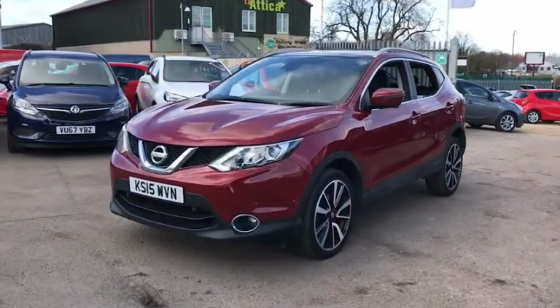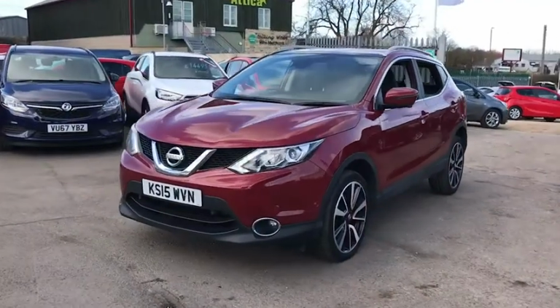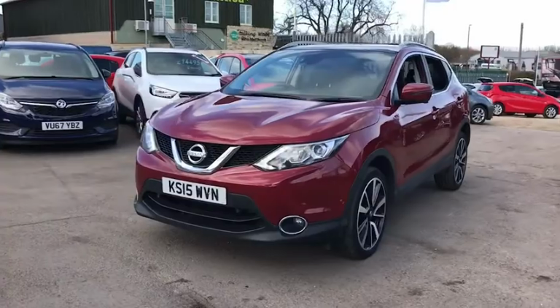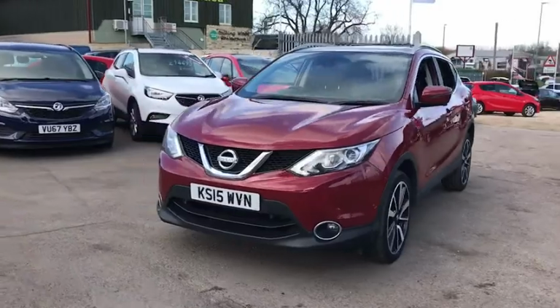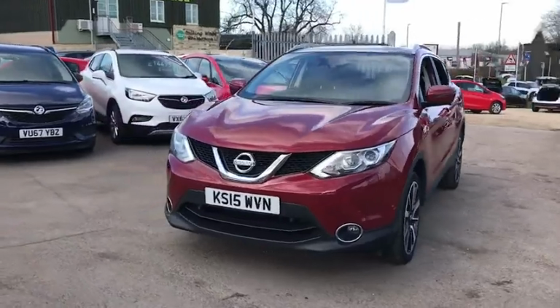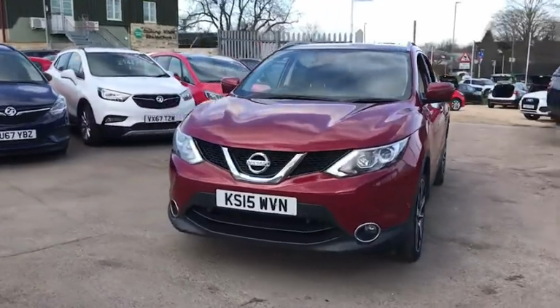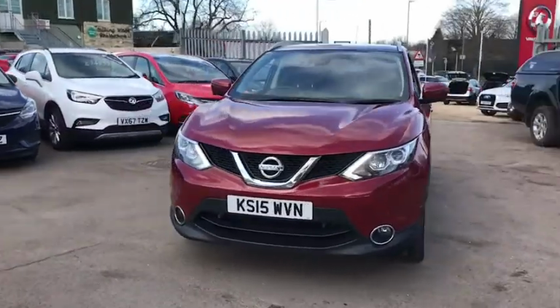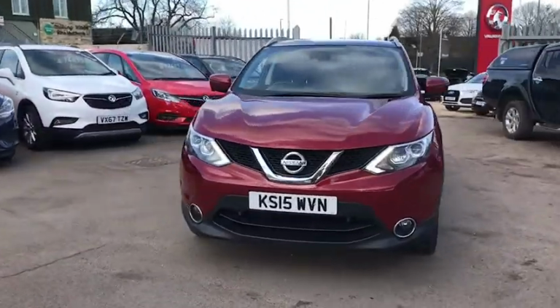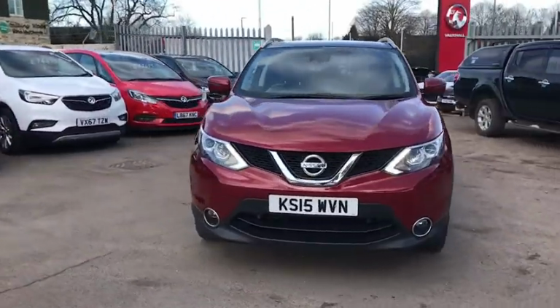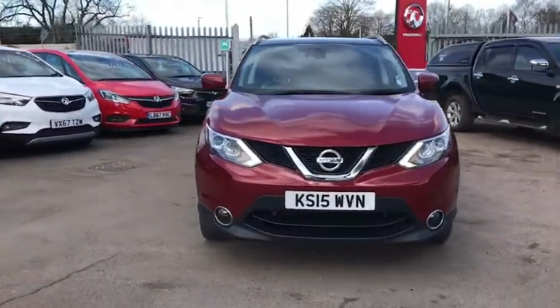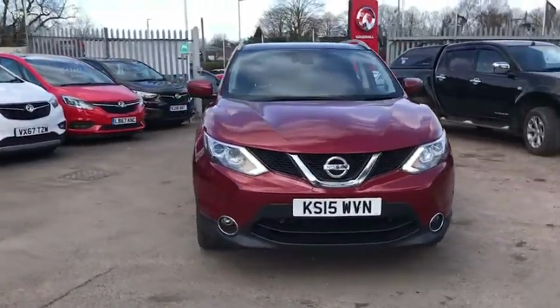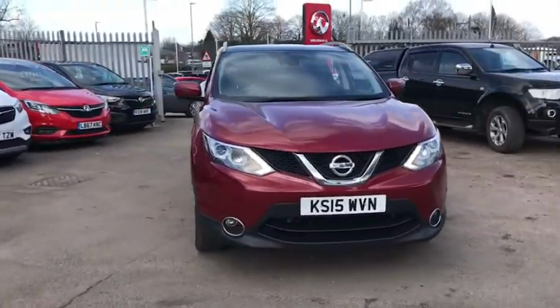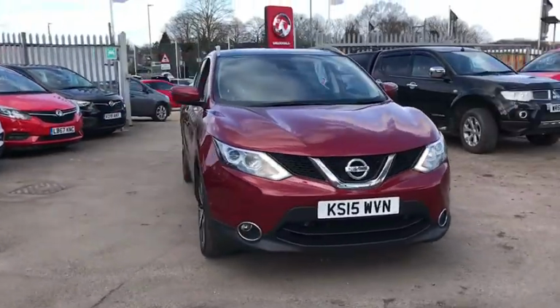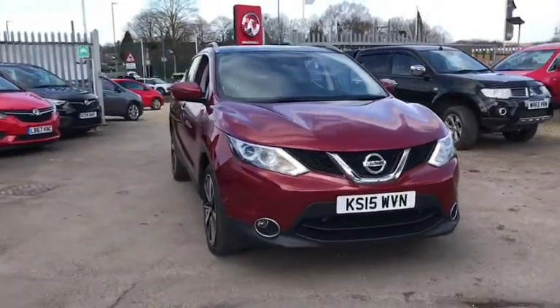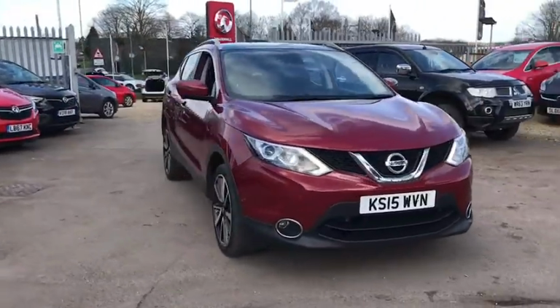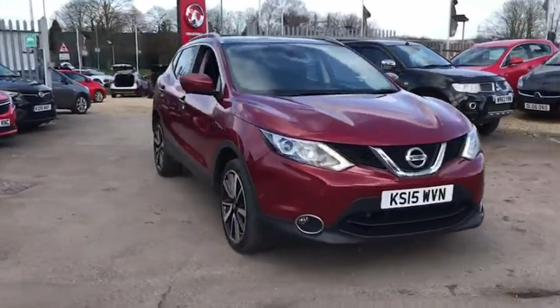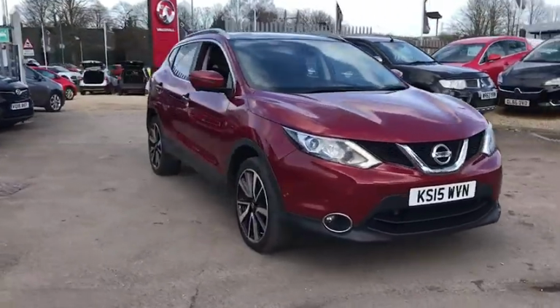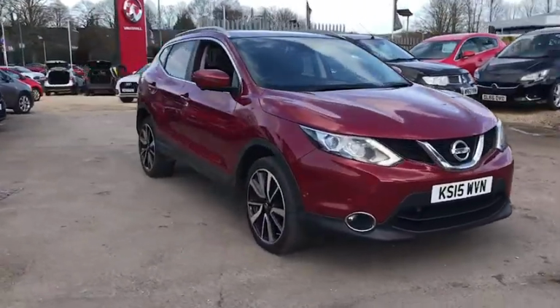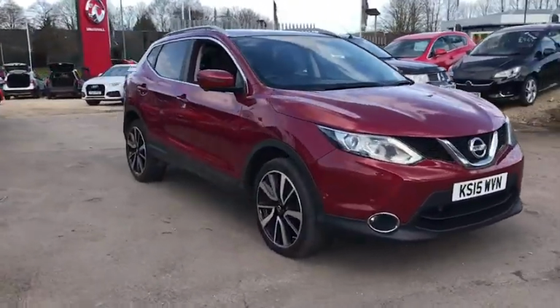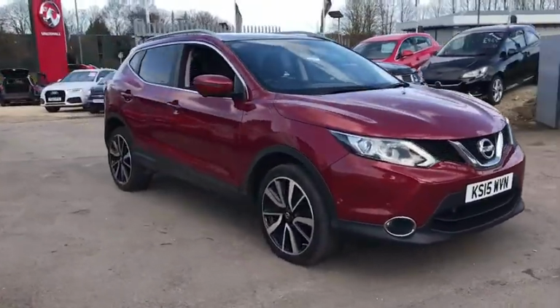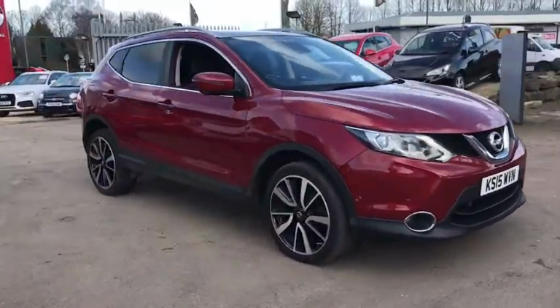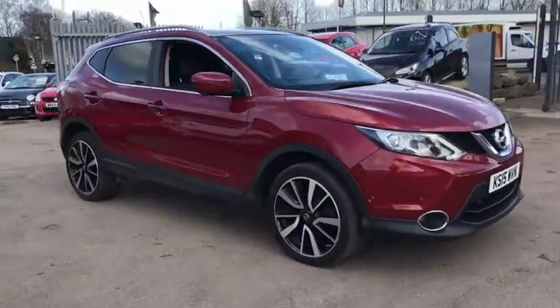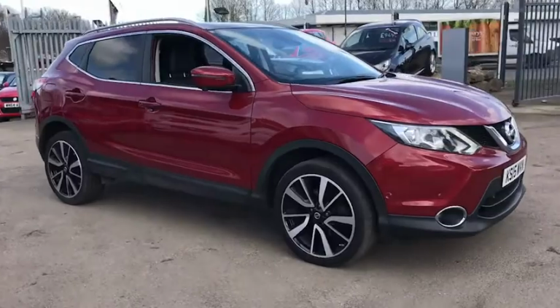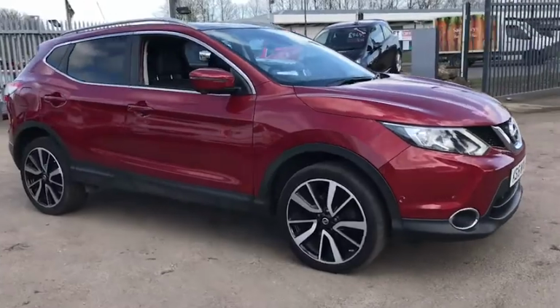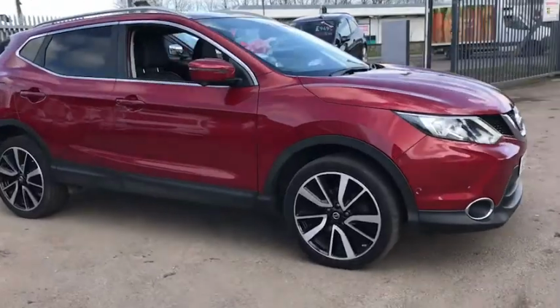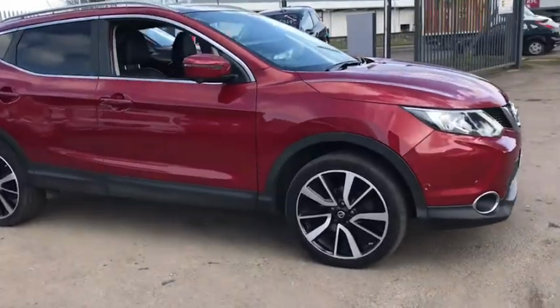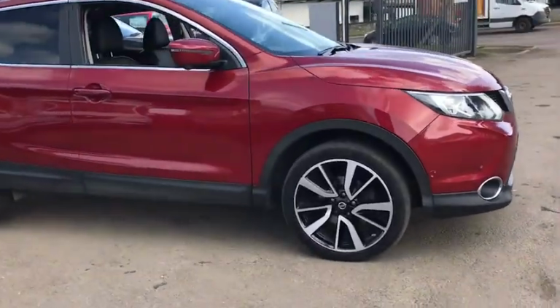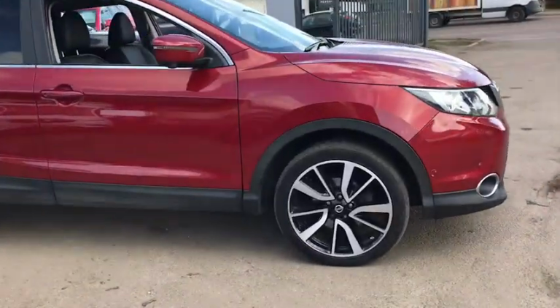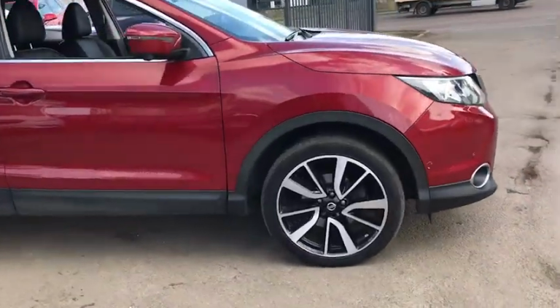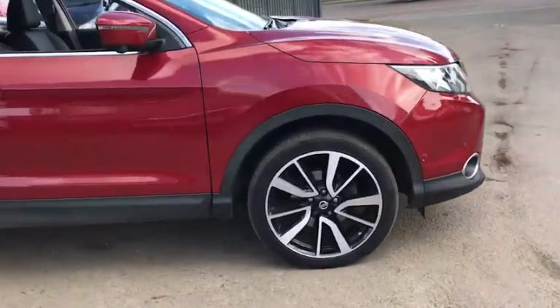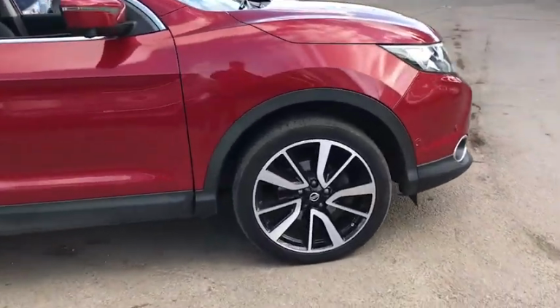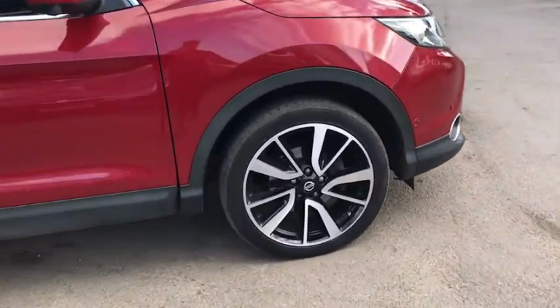Welcome to Bayless Vauxhall. Here we have our Nissan Qashqai DCI Tecna. This car comes with 19-inch alloy wheels.